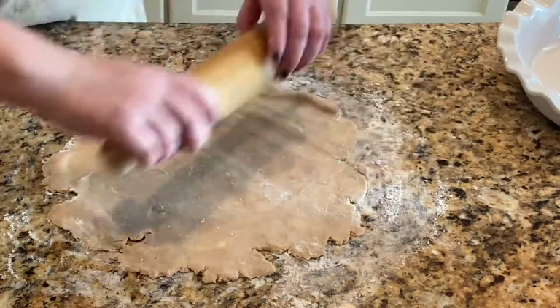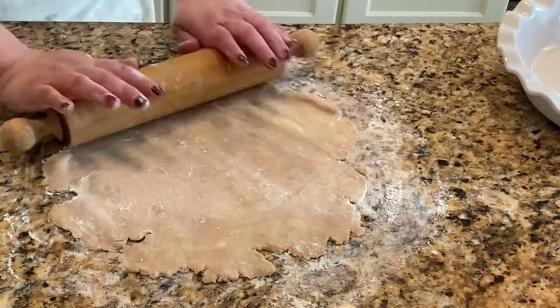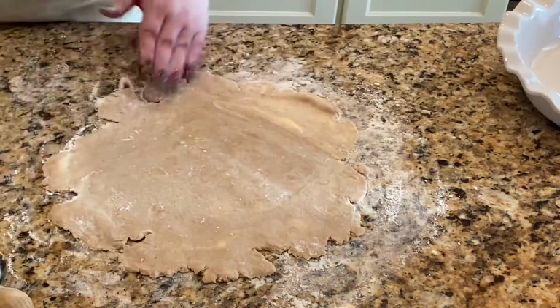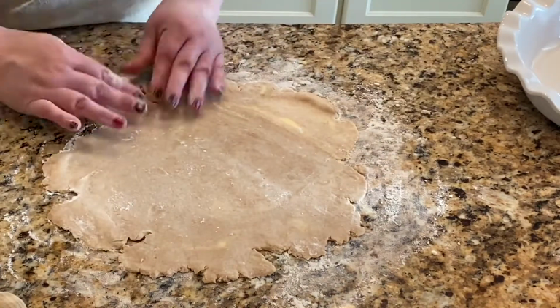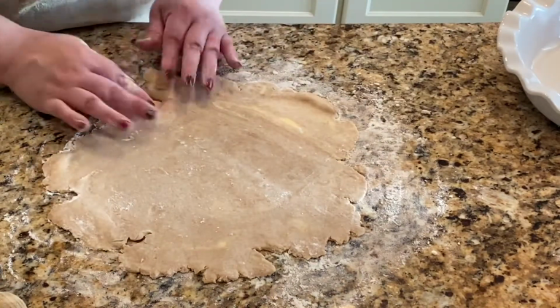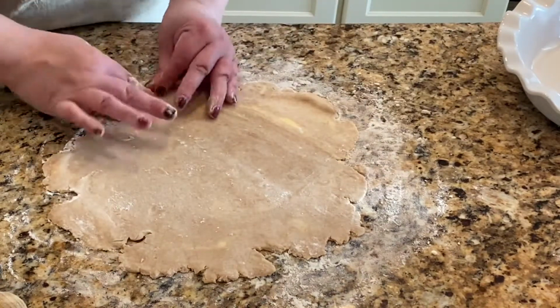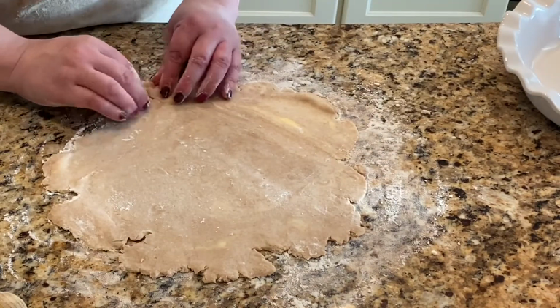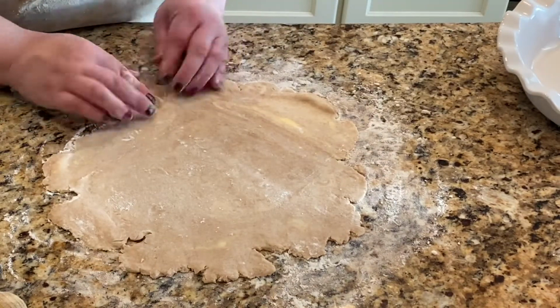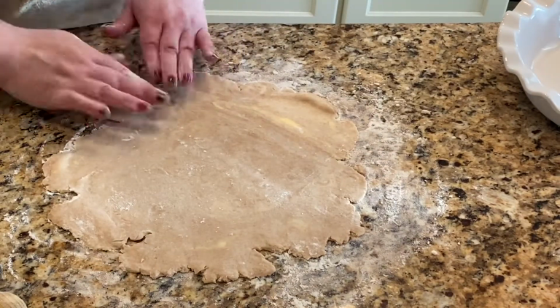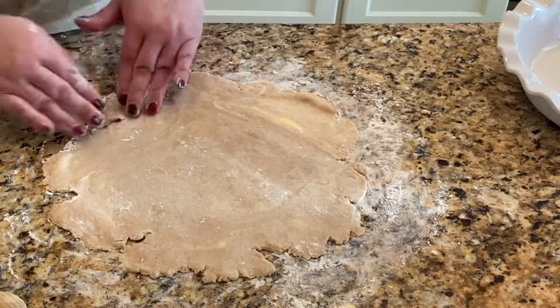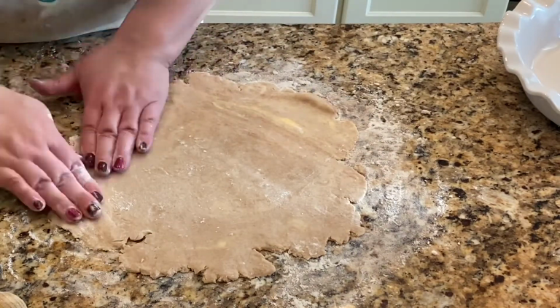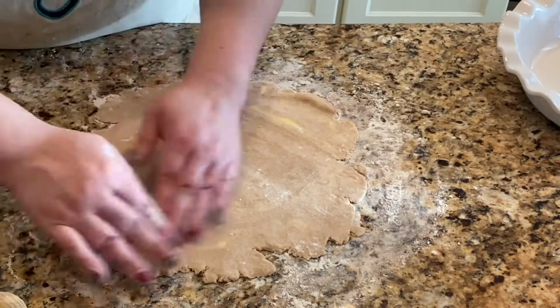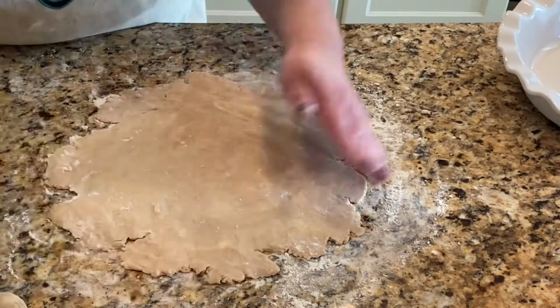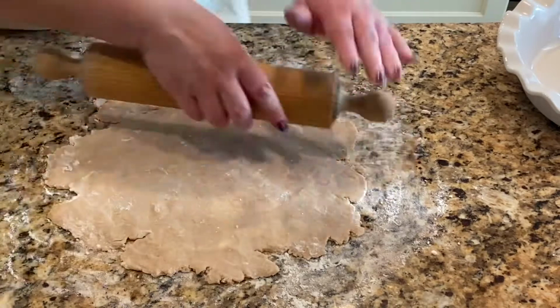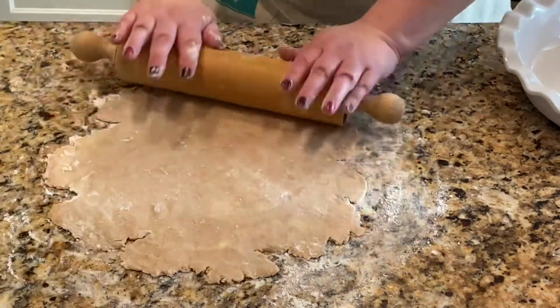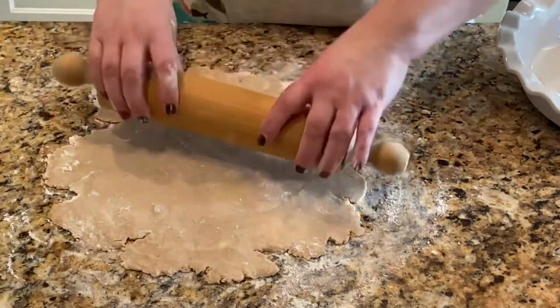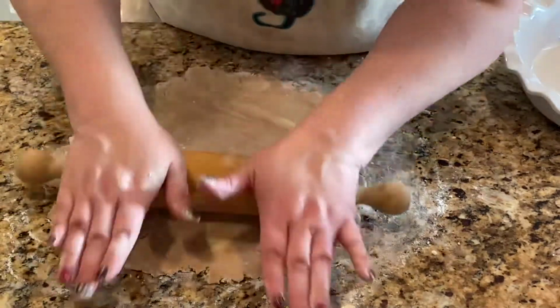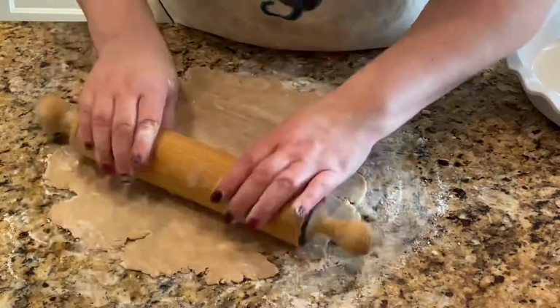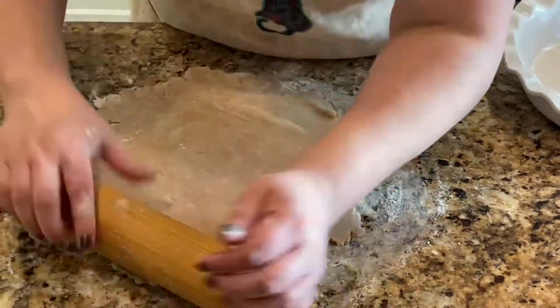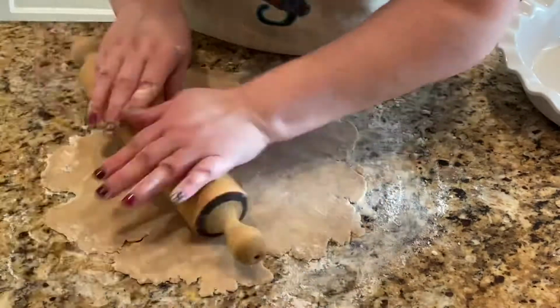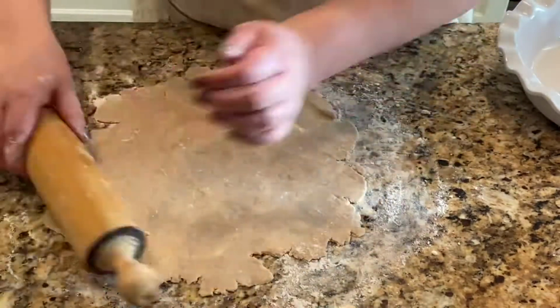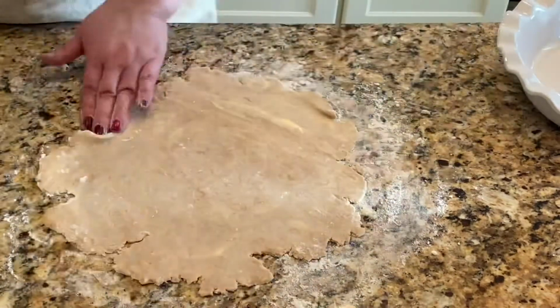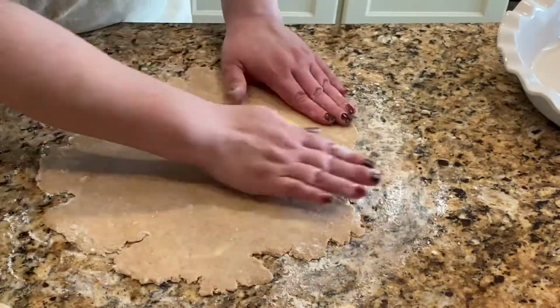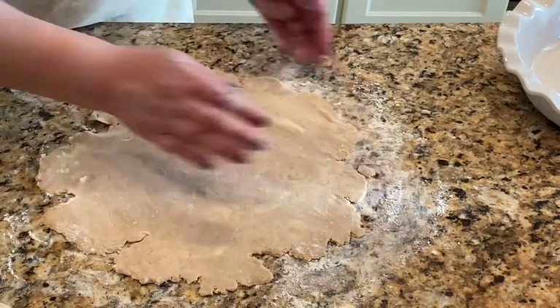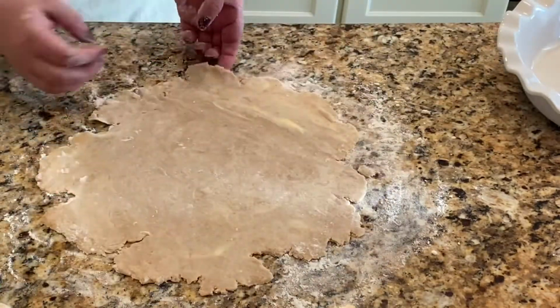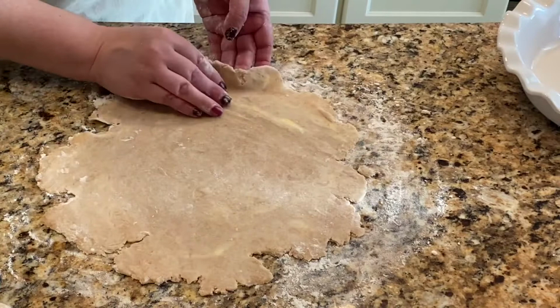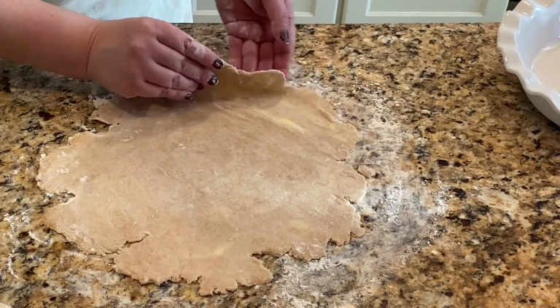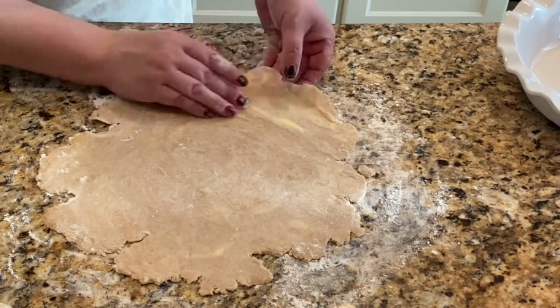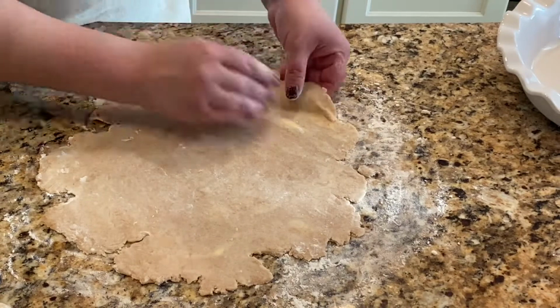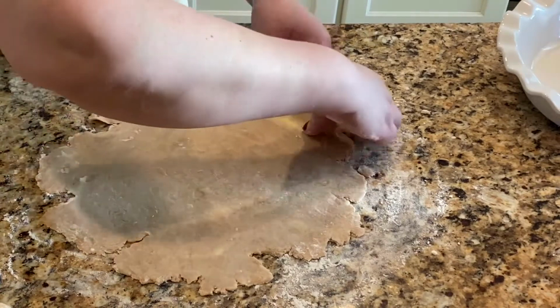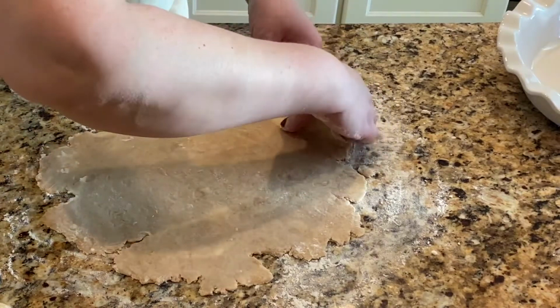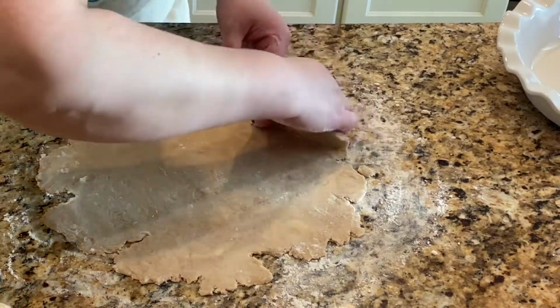As you can see, the edges aren't perfect, so I'm just going to try to pull it together to make it a little nicer around the edges. But again, that's the beauty of homemade — it doesn't have to be perfect.